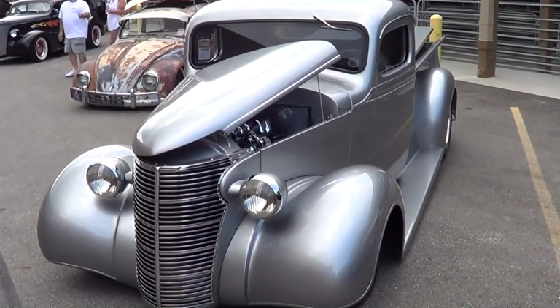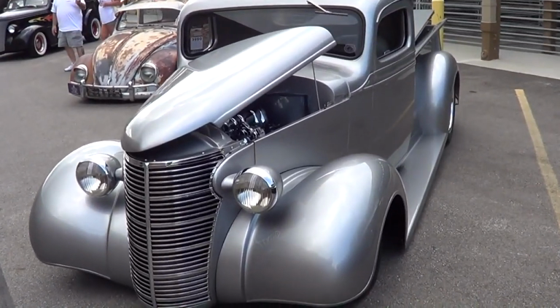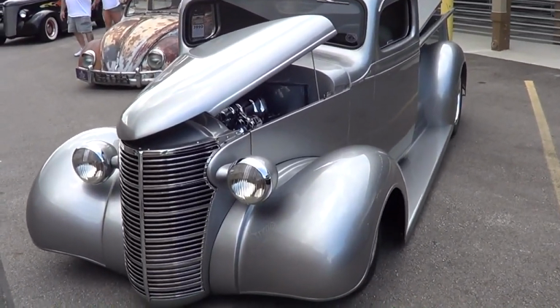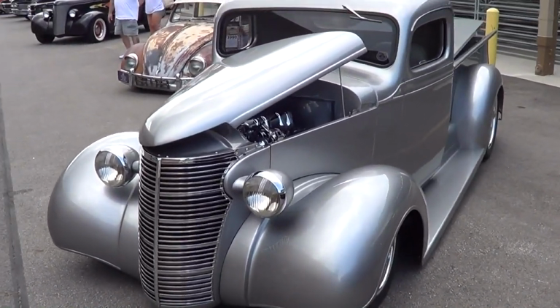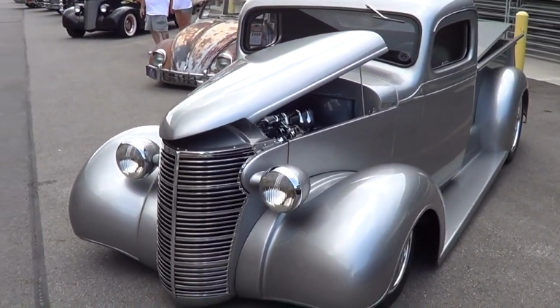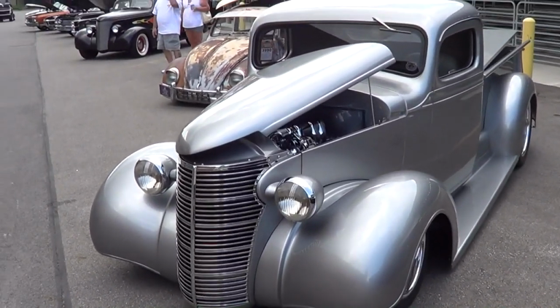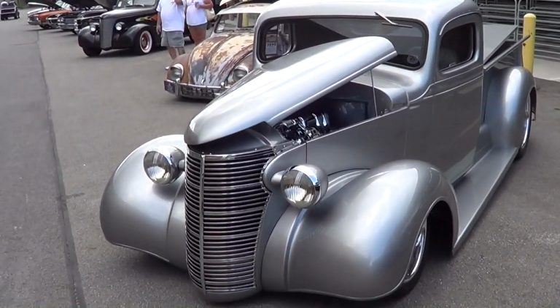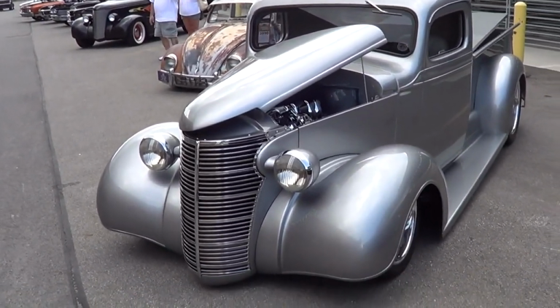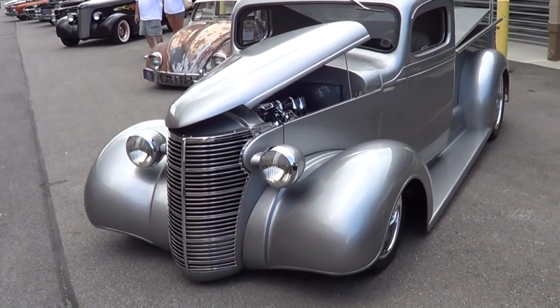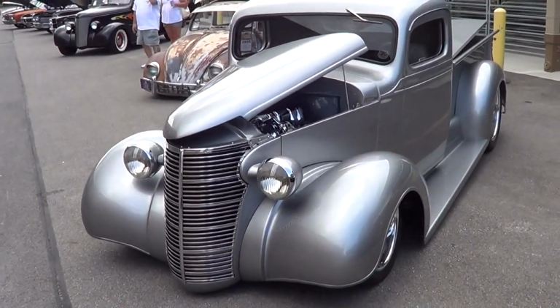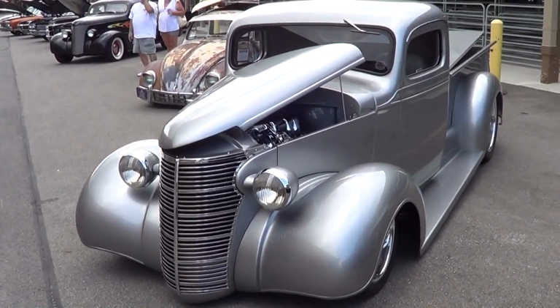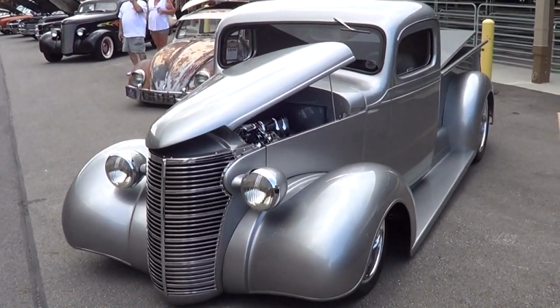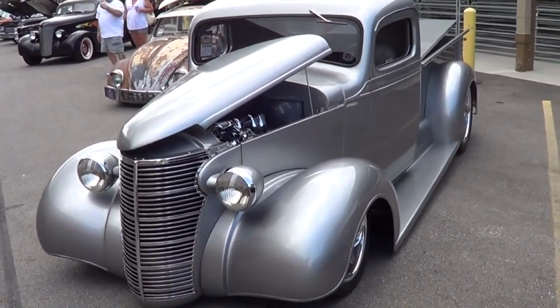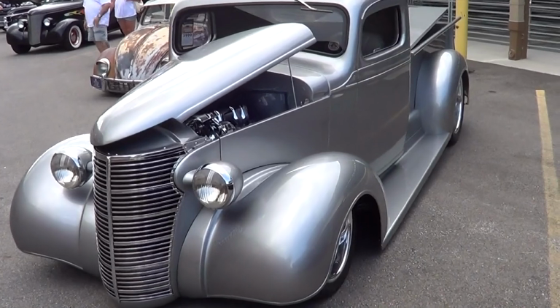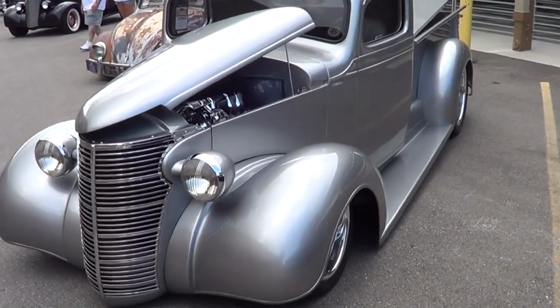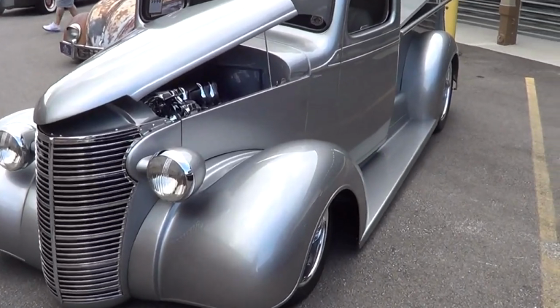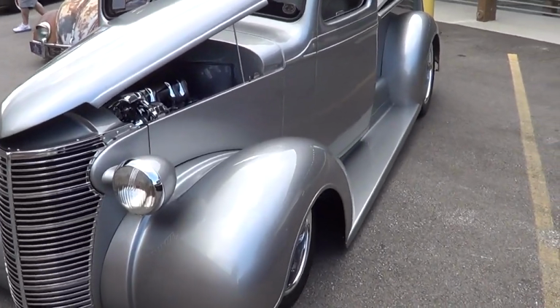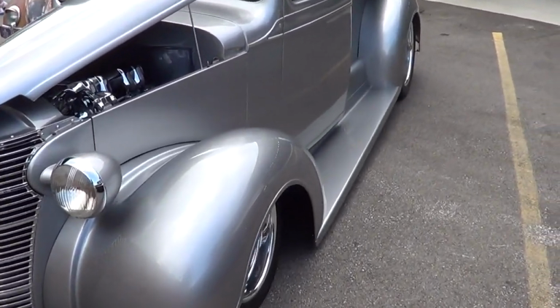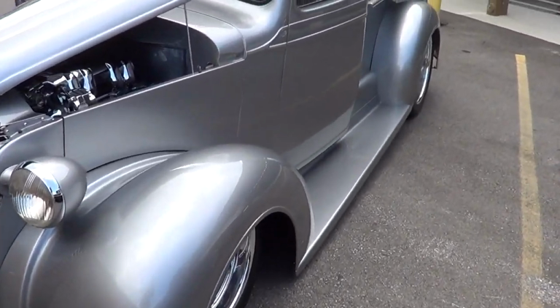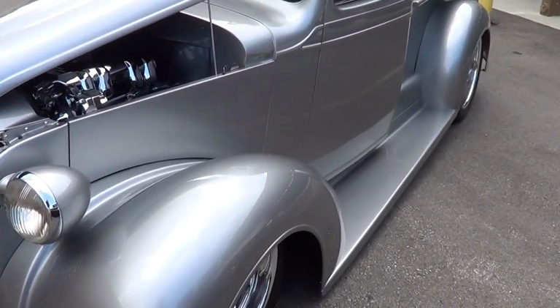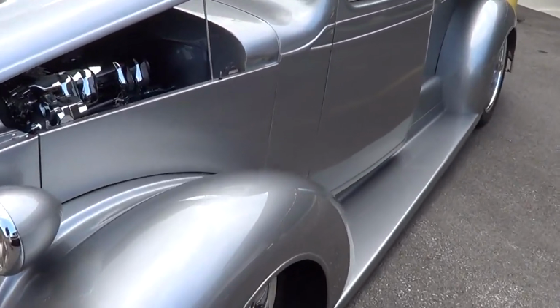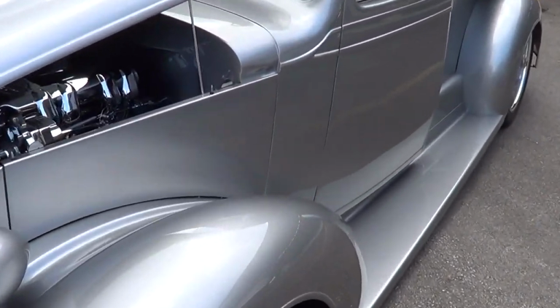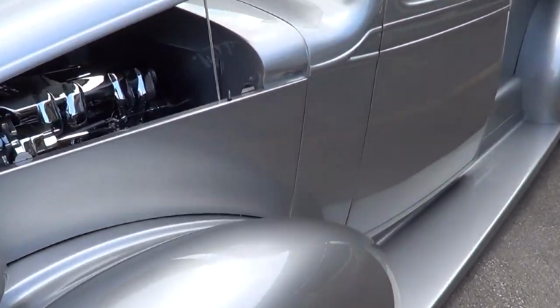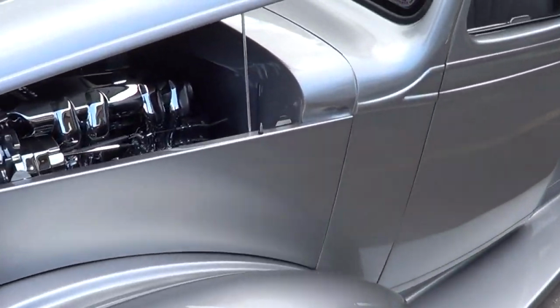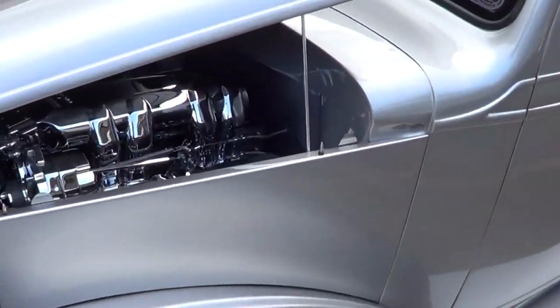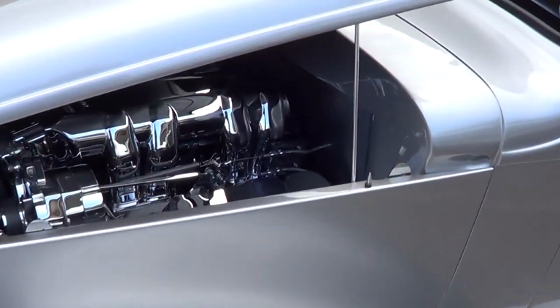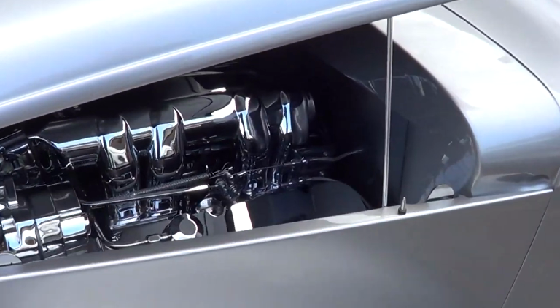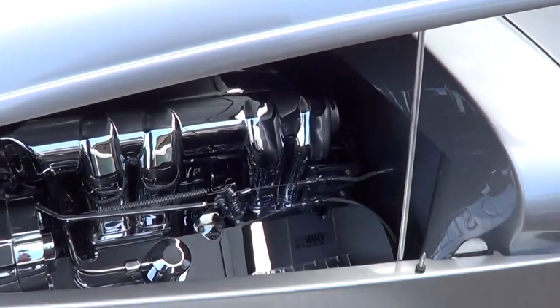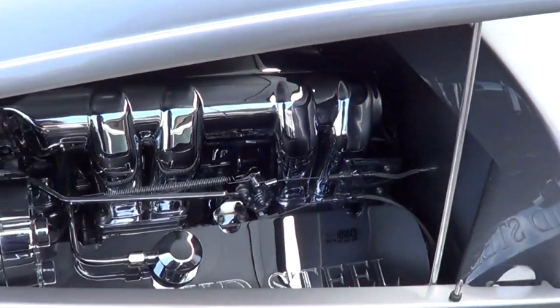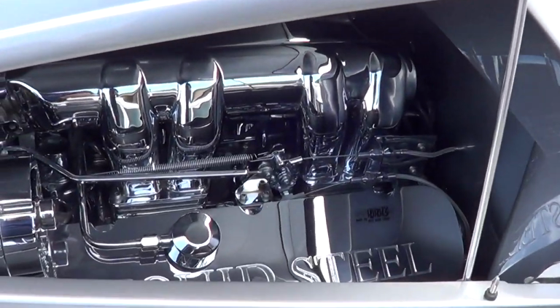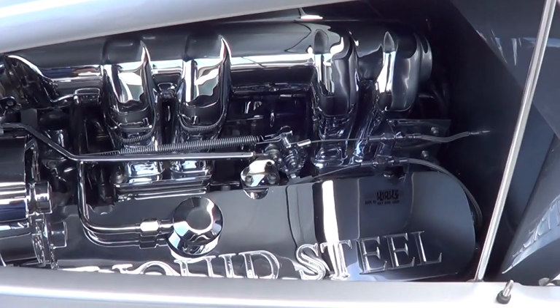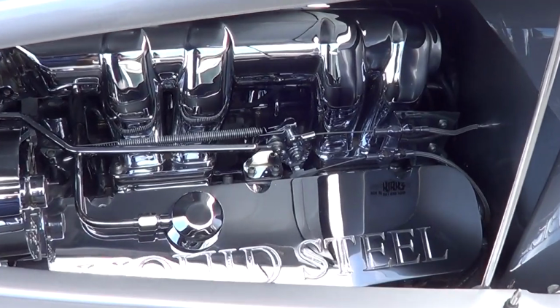I just get off on these hot-rod pickup trucks anymore, I just think they're cool. This one's got a 502 in it, liquid steel.